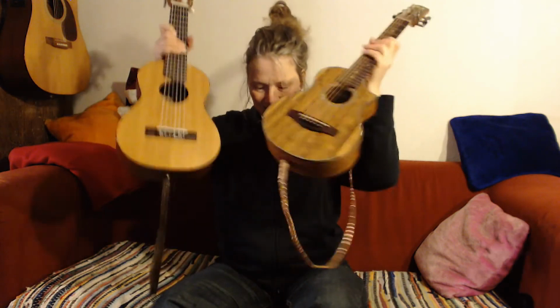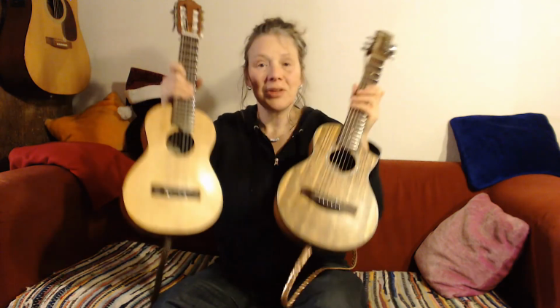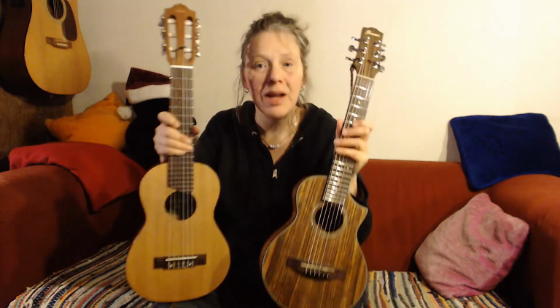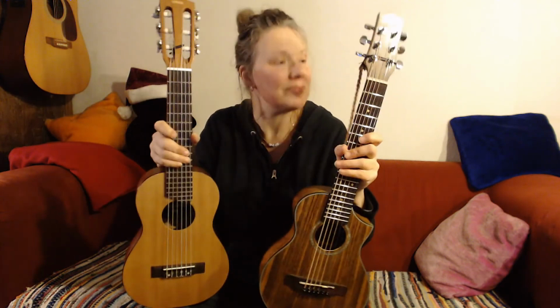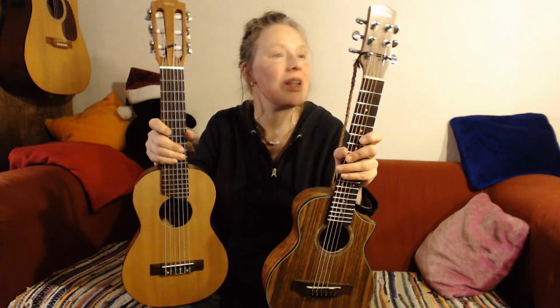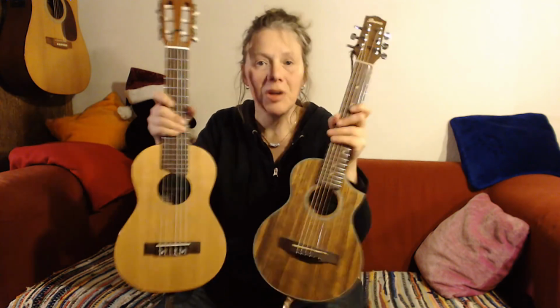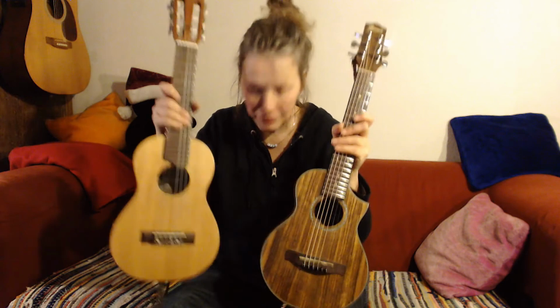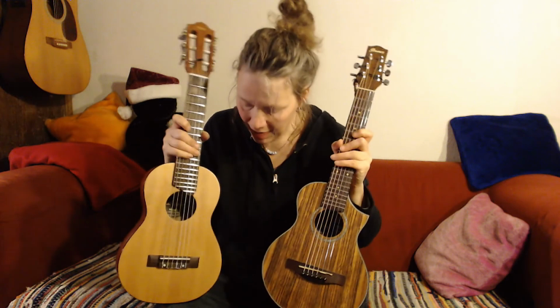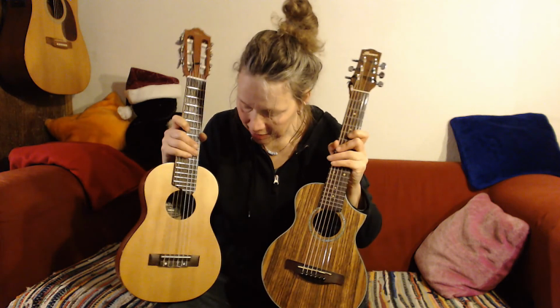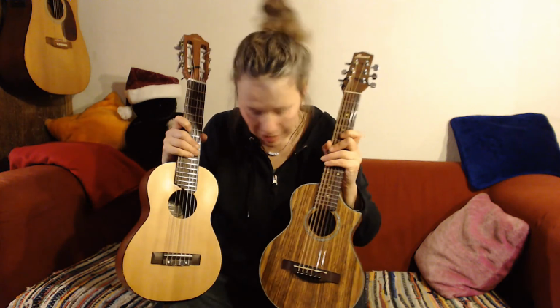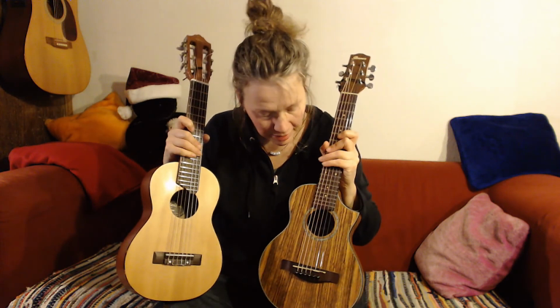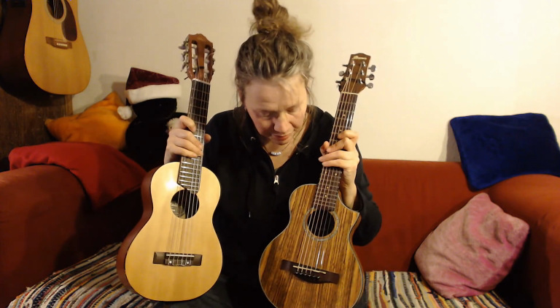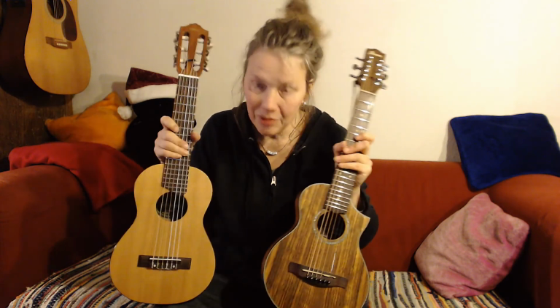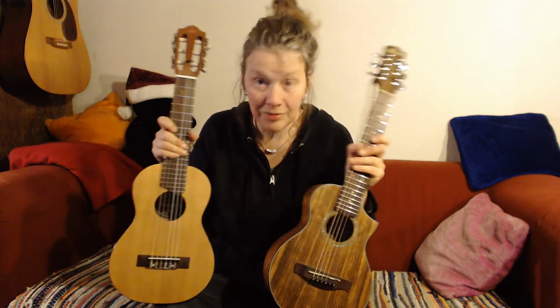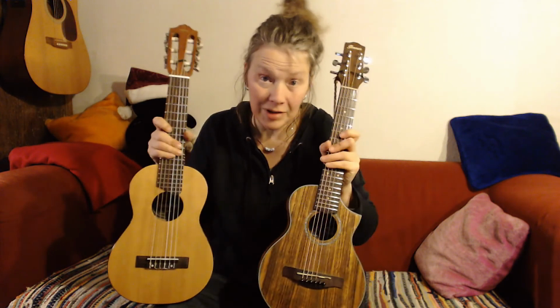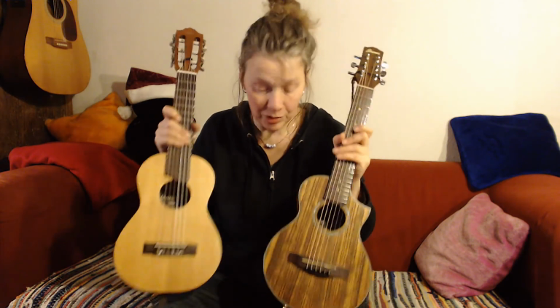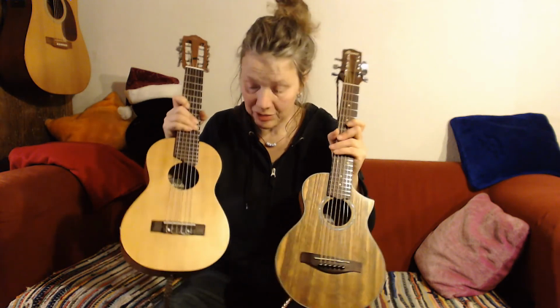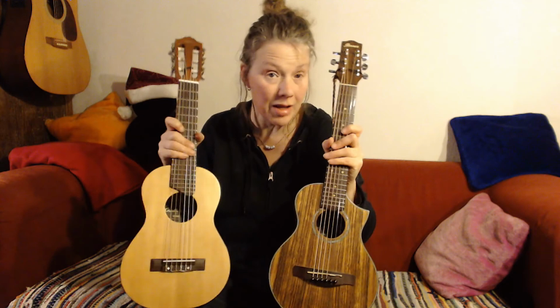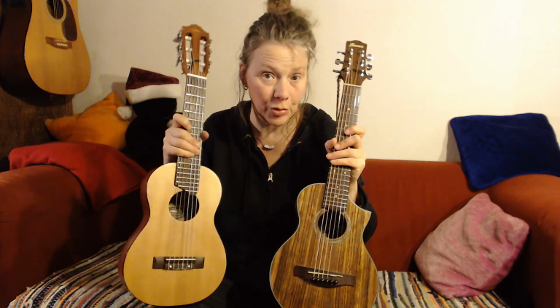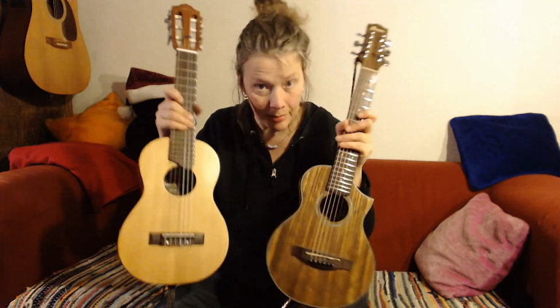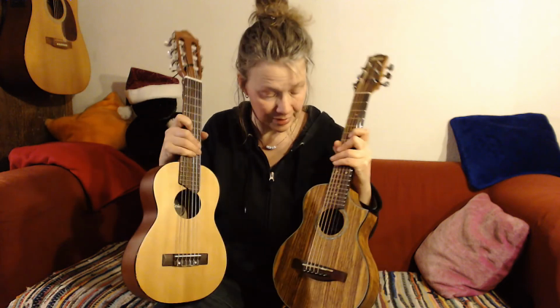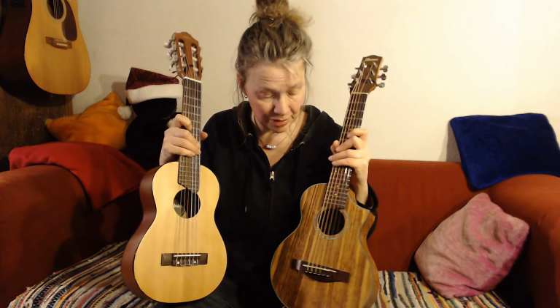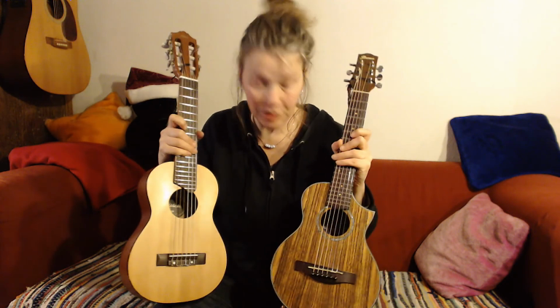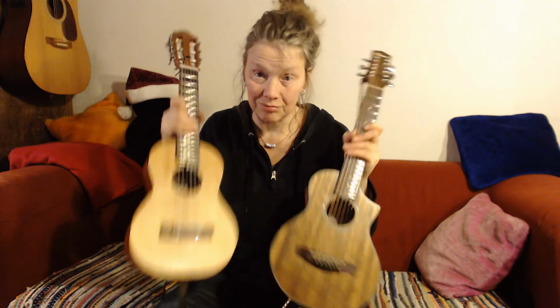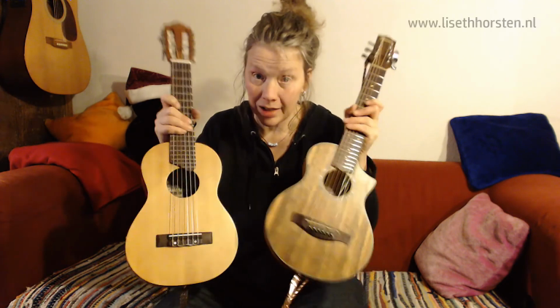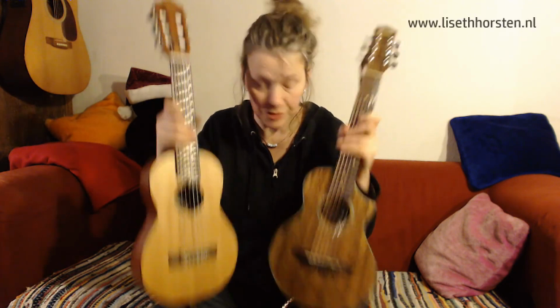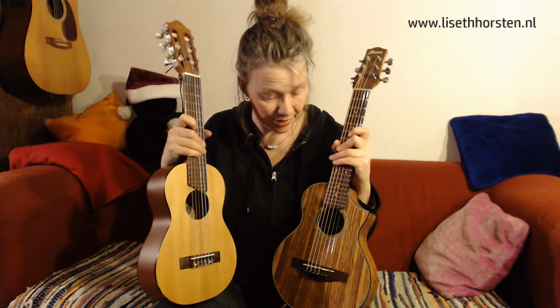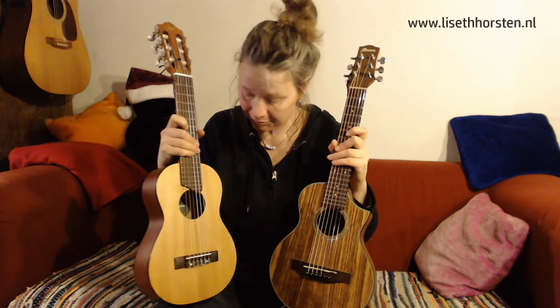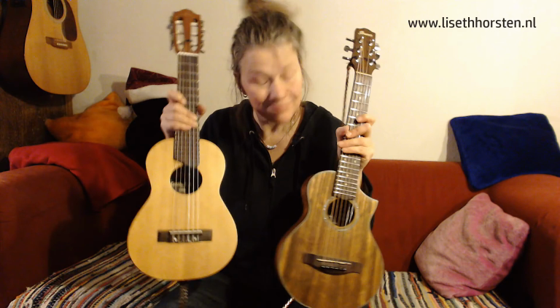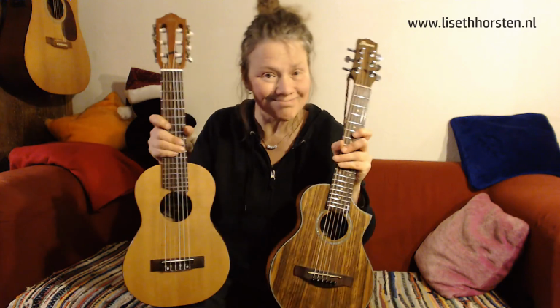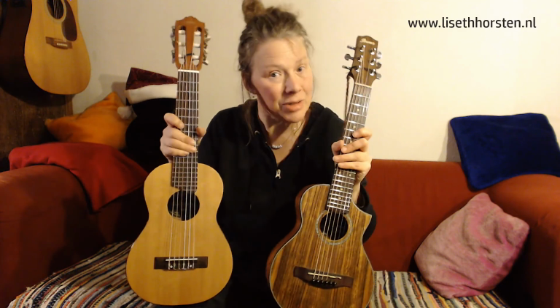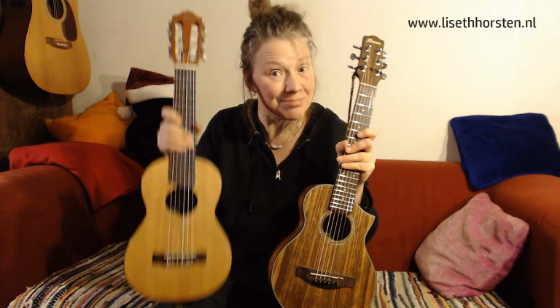So this was my little comparison video, and maybe you have an idea now what to buy, which one you like best, if you consider buying a small size guitar. Hope you liked it. Bye!